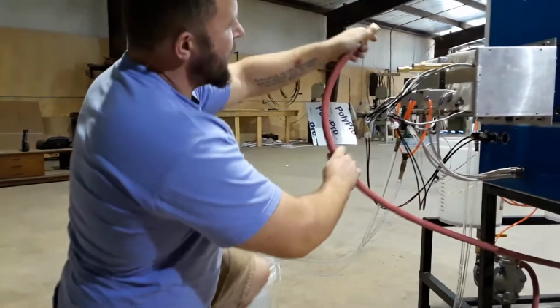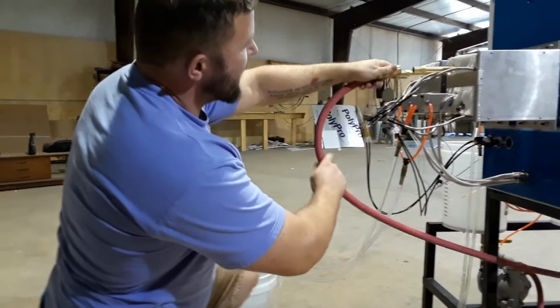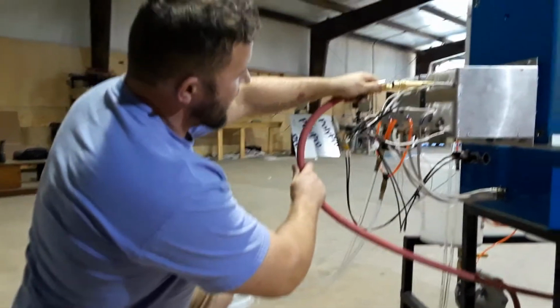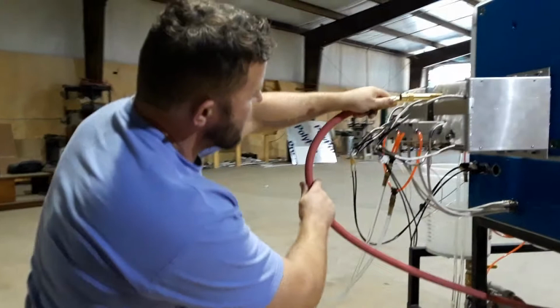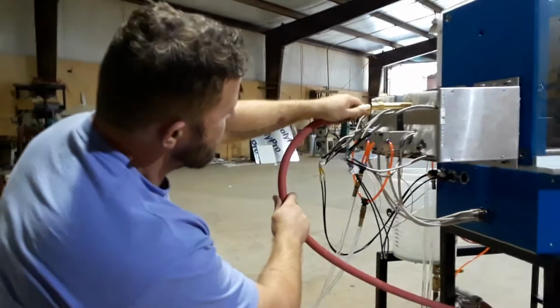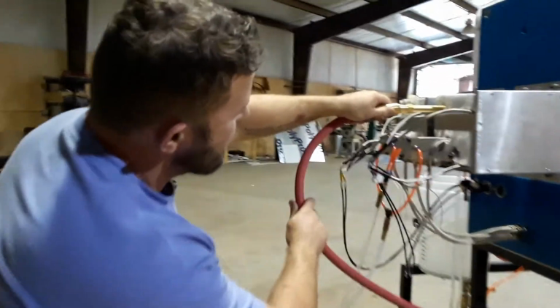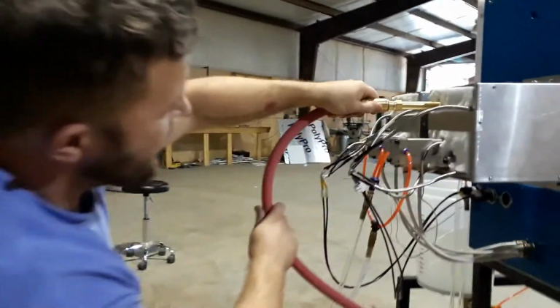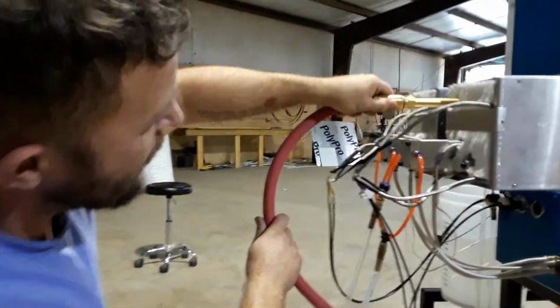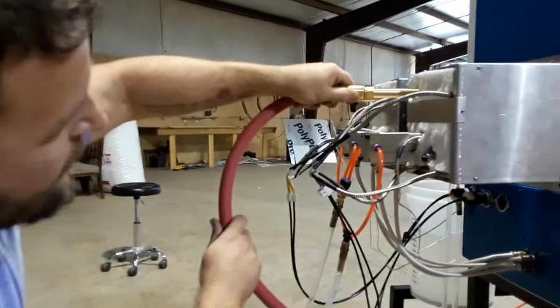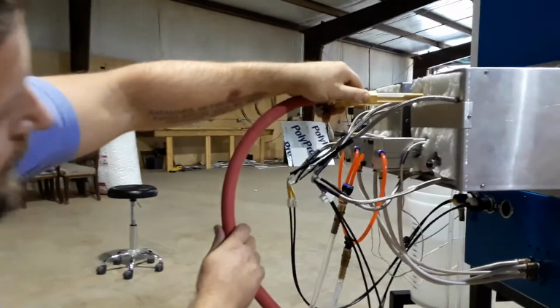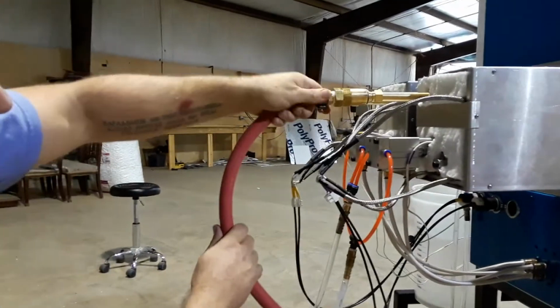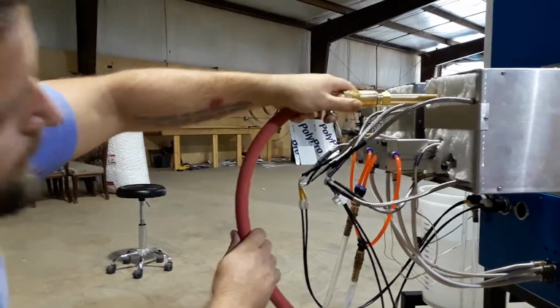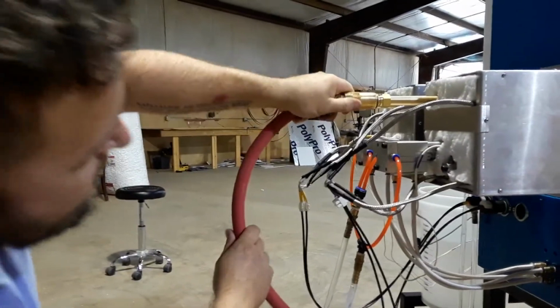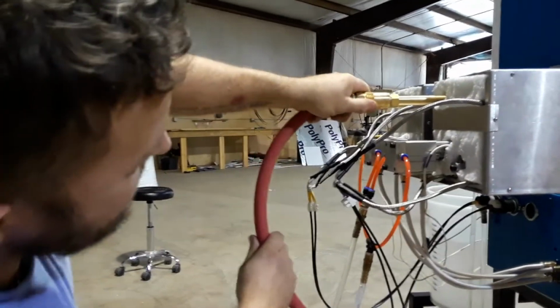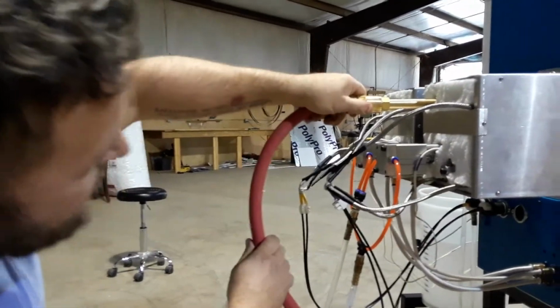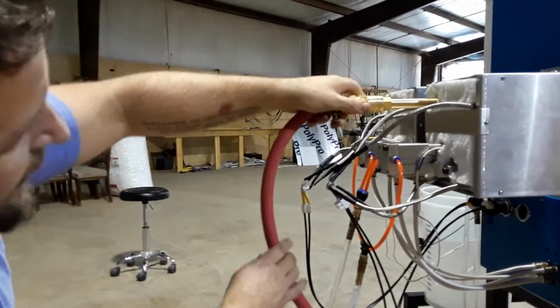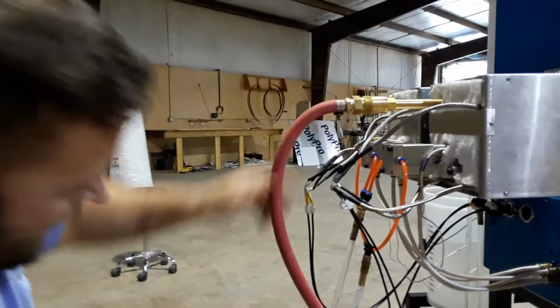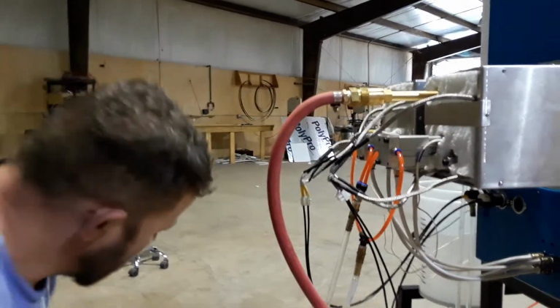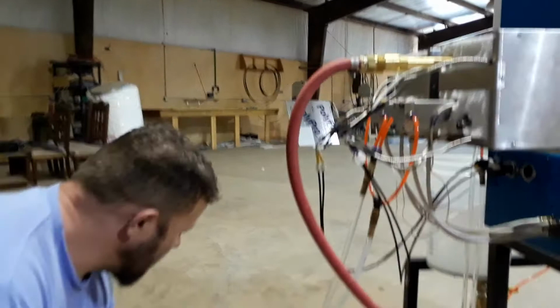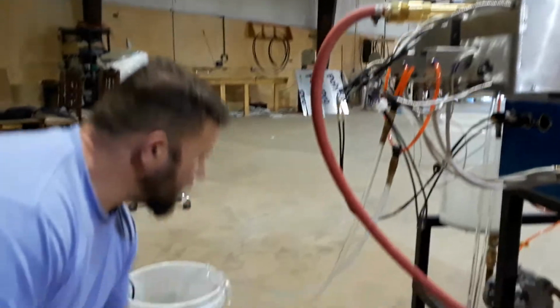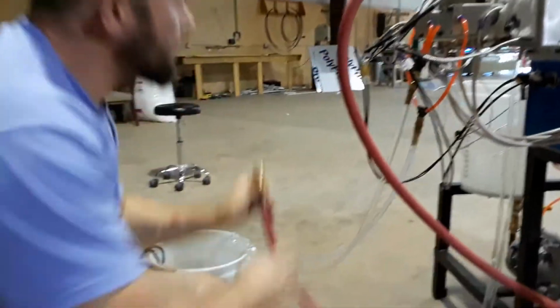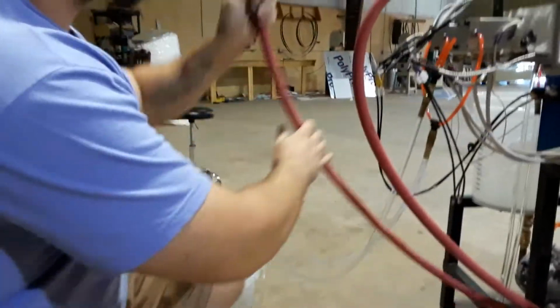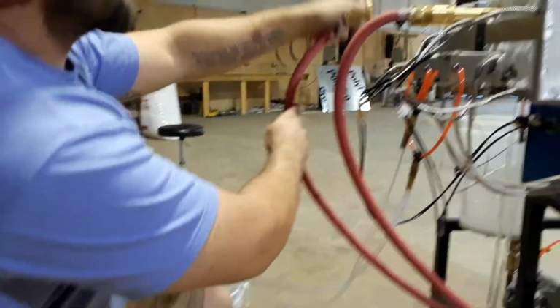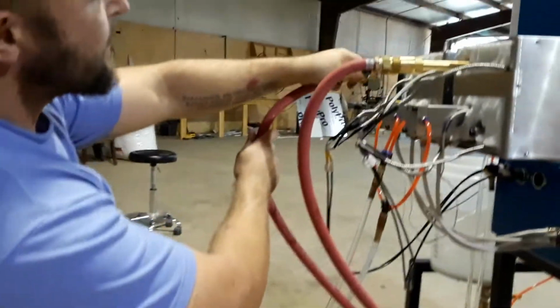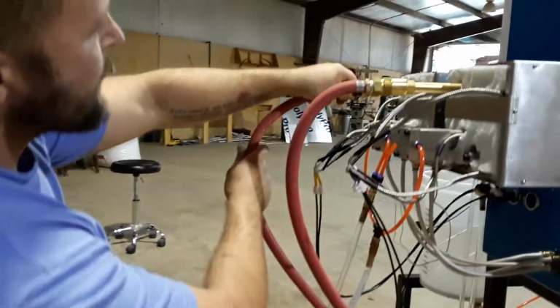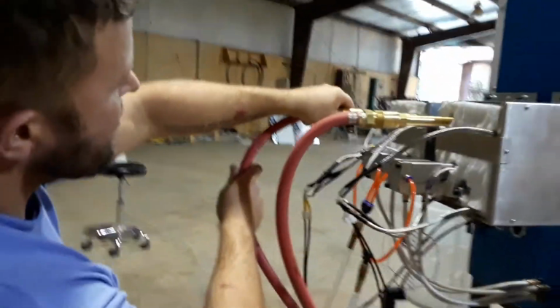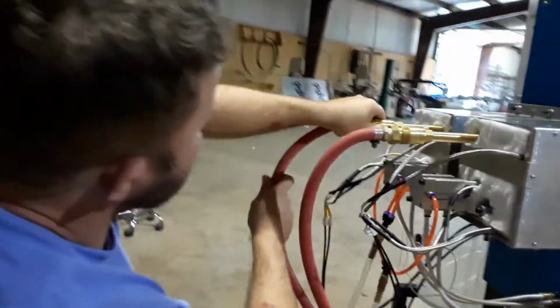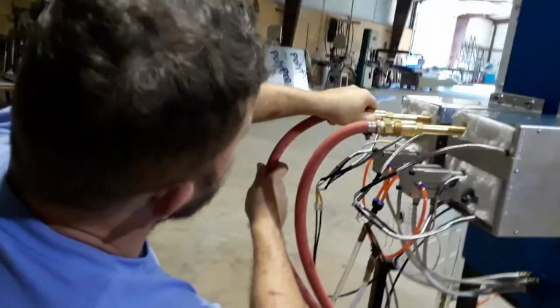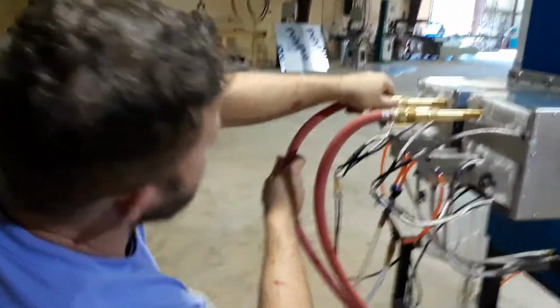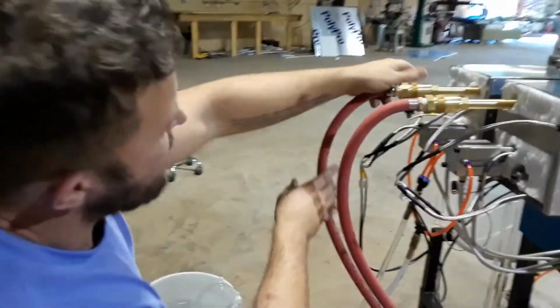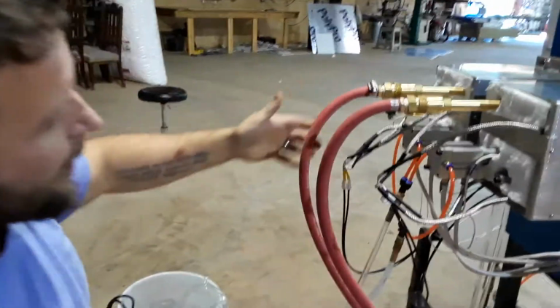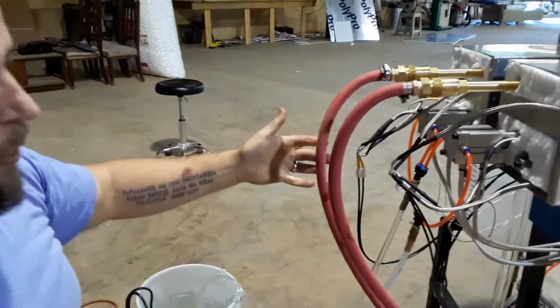It basically connects on and it seals on. Connected on and you're good to go.